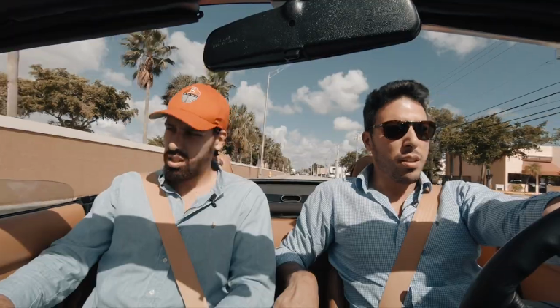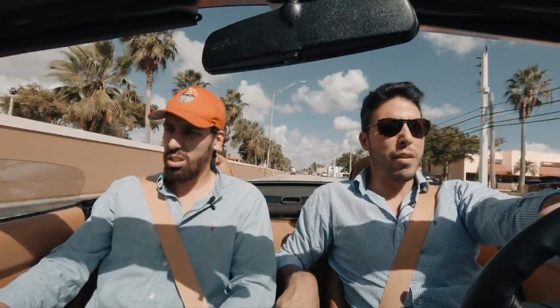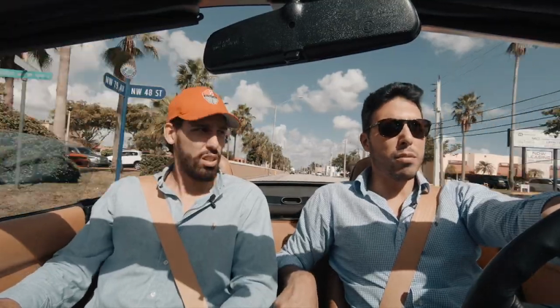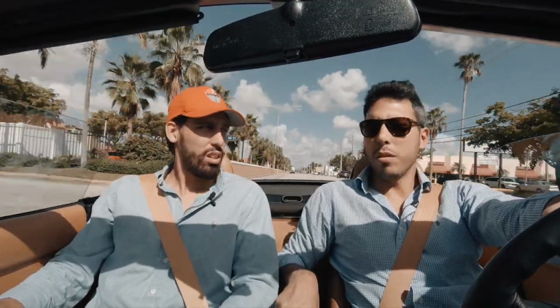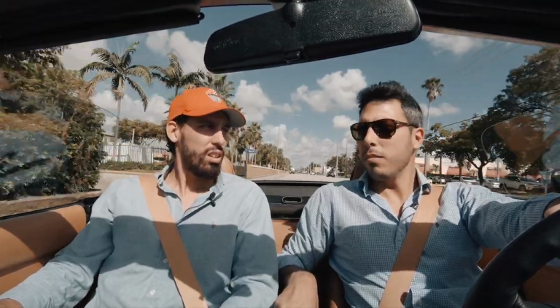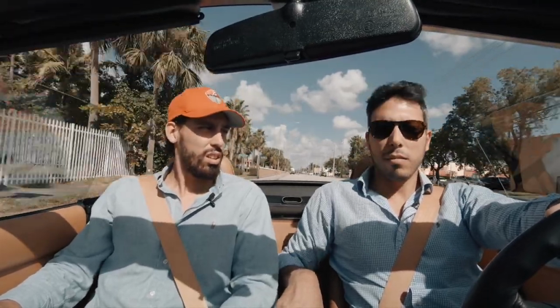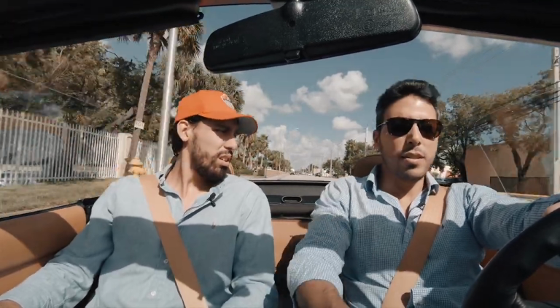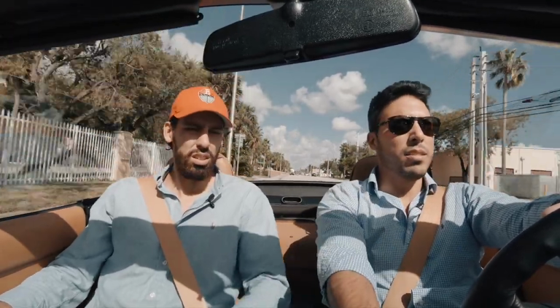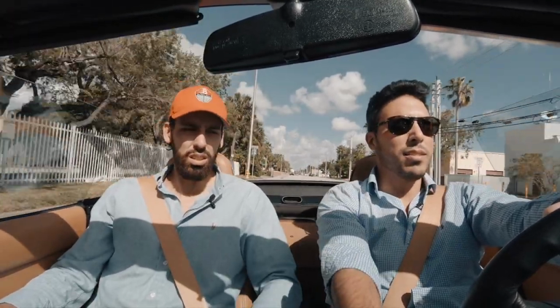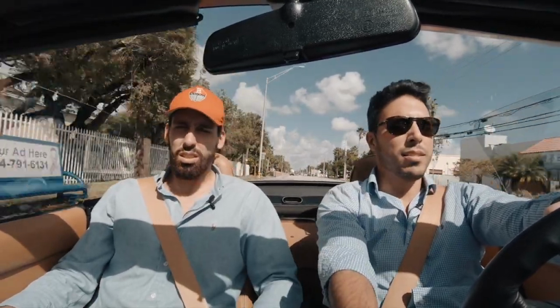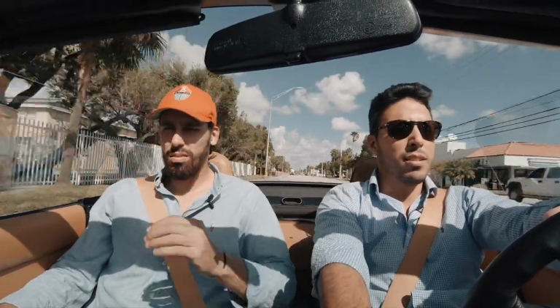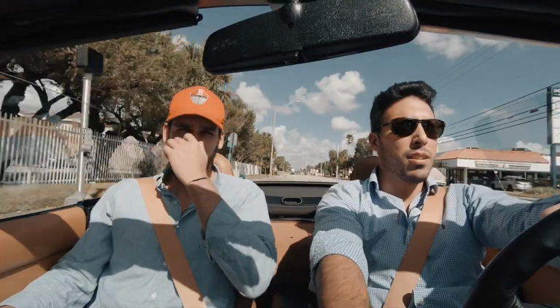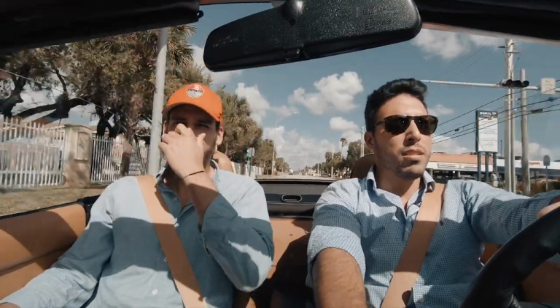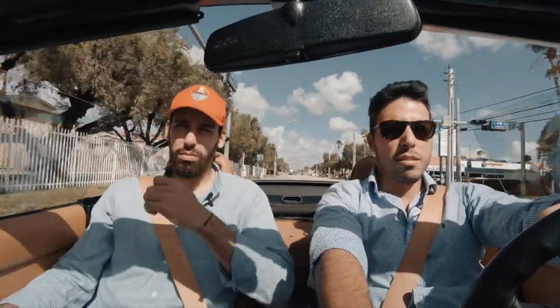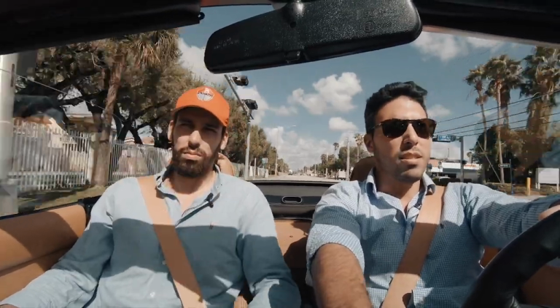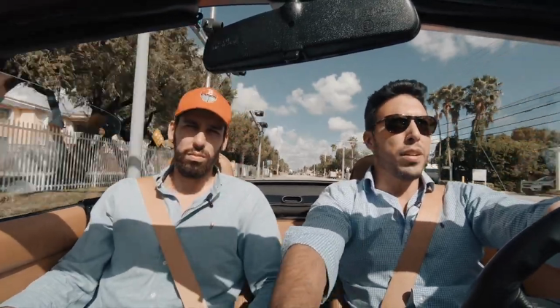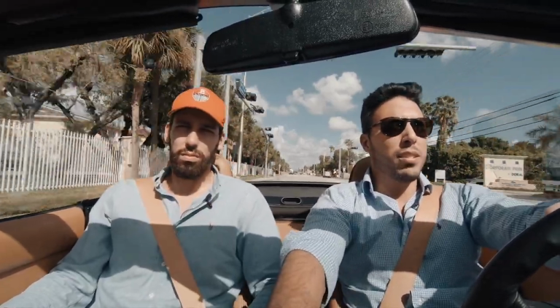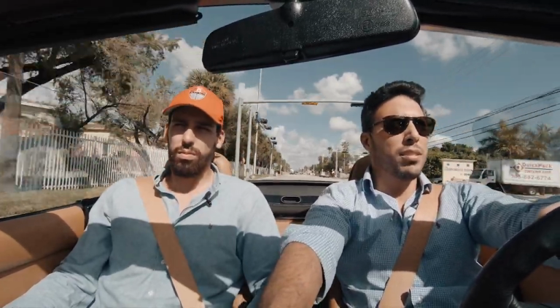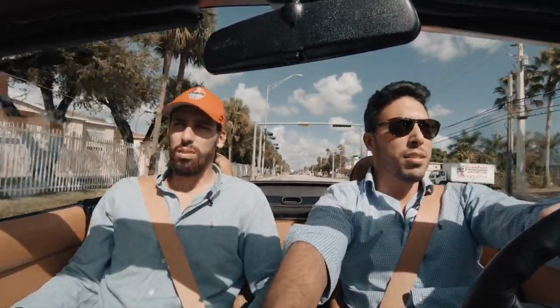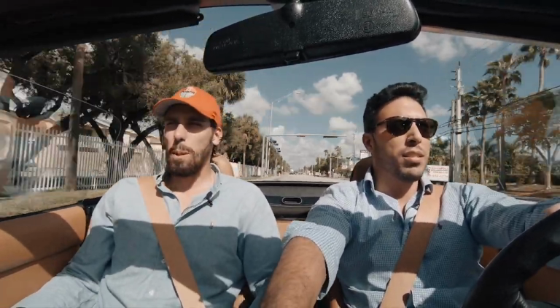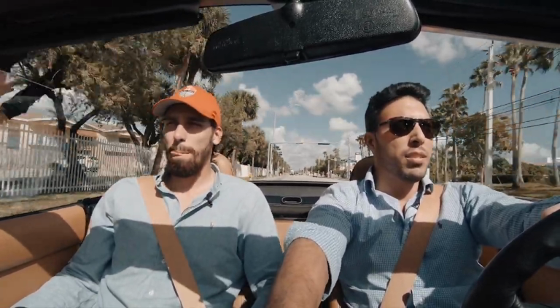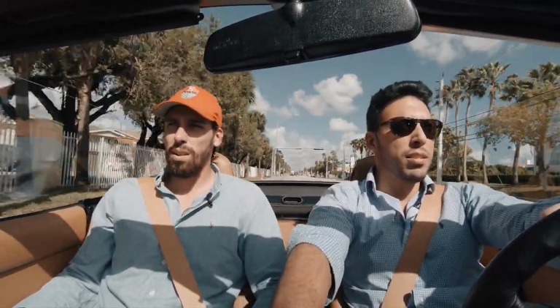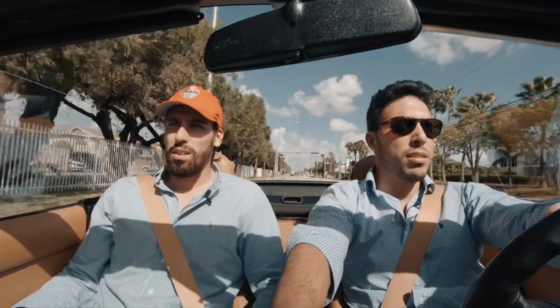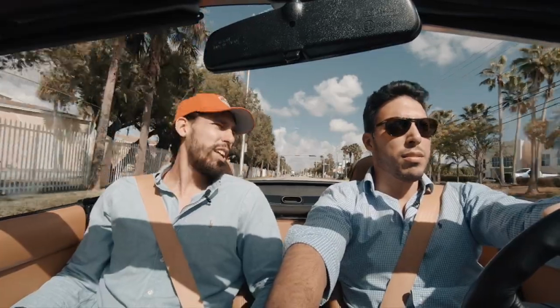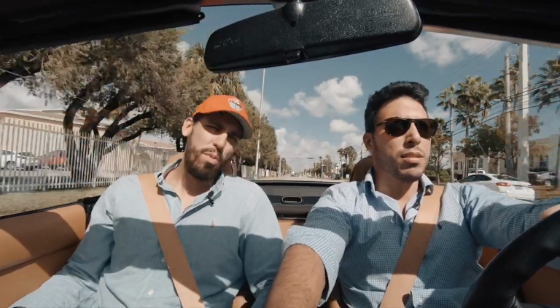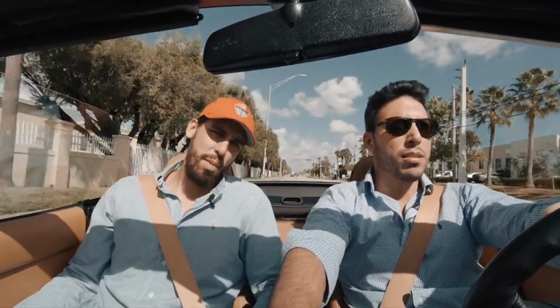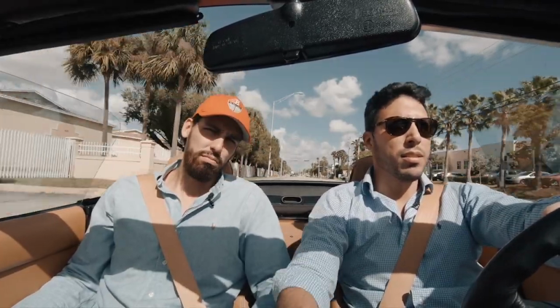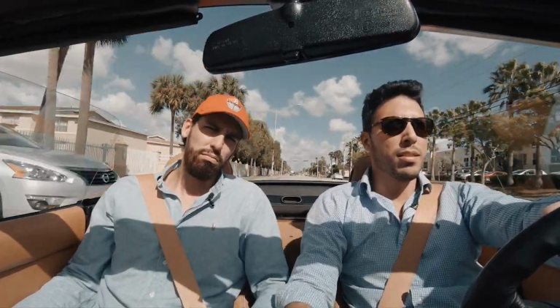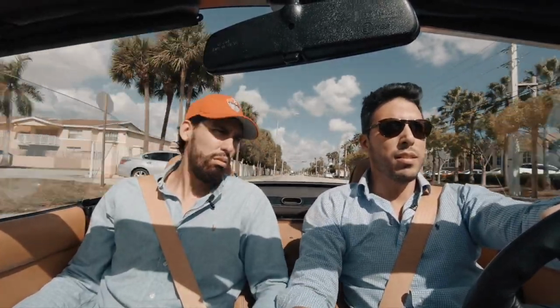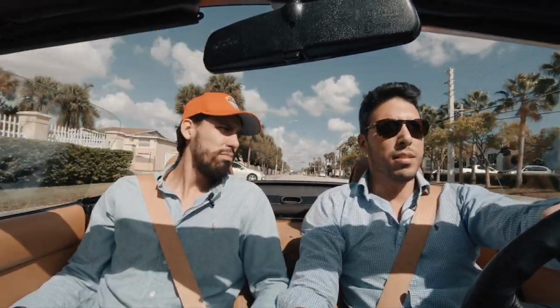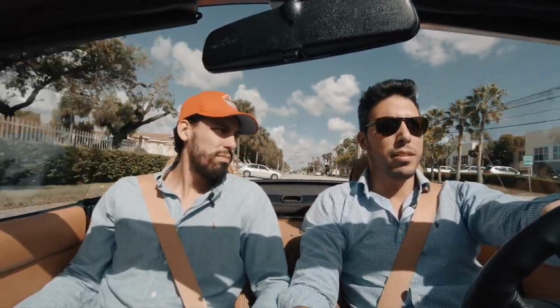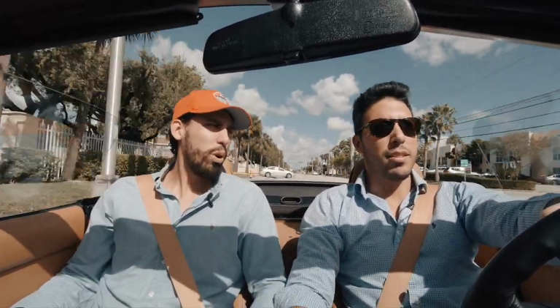This is how you drive a convertible: windows up, A.C. on, sun in your face. By the way, it's November in Miami, so this is our winter.